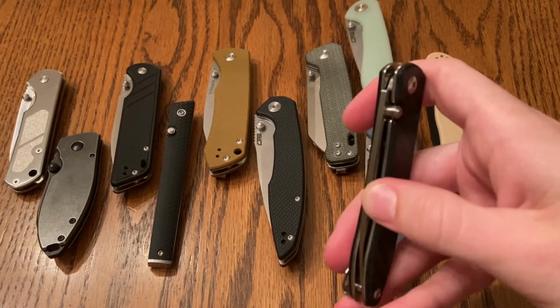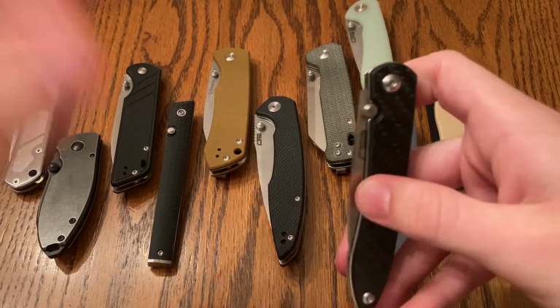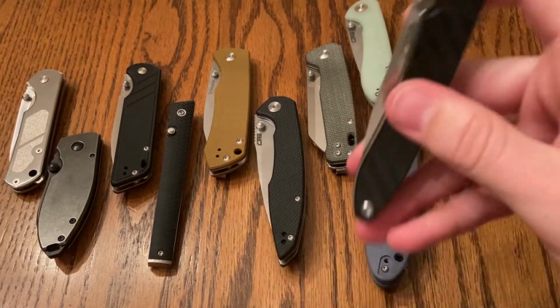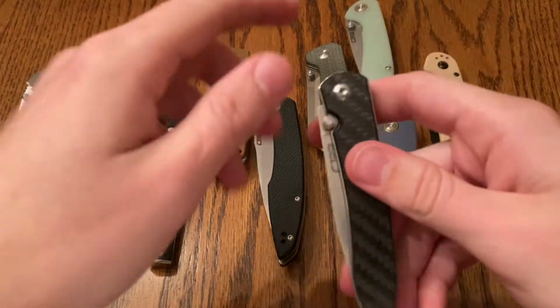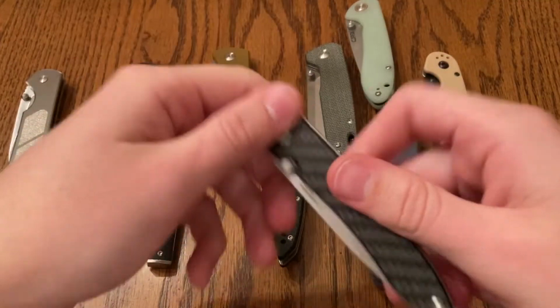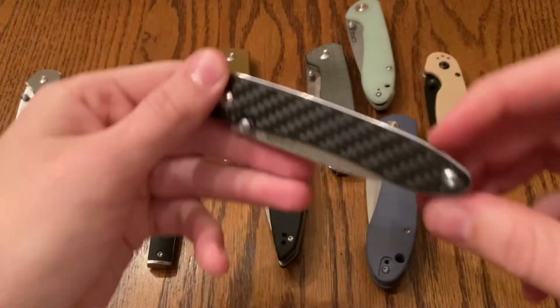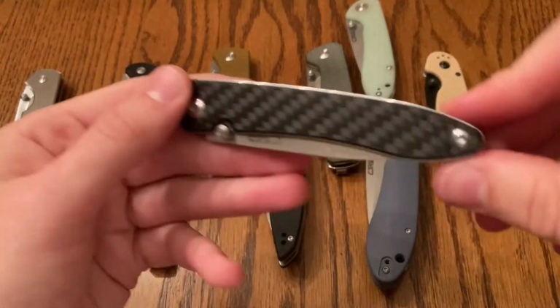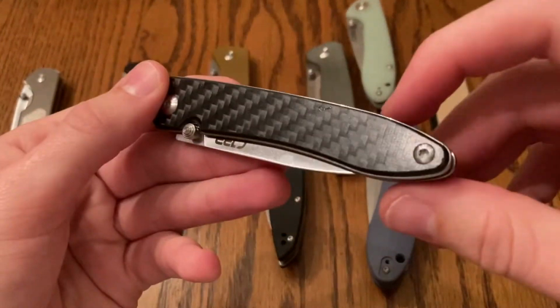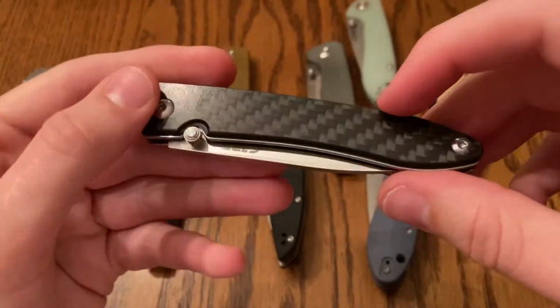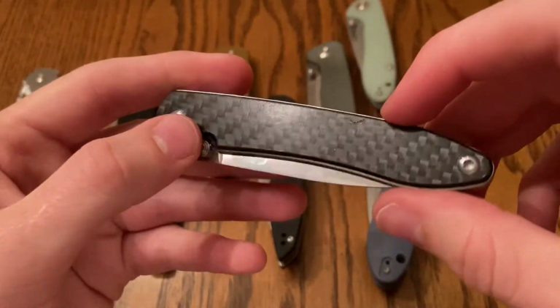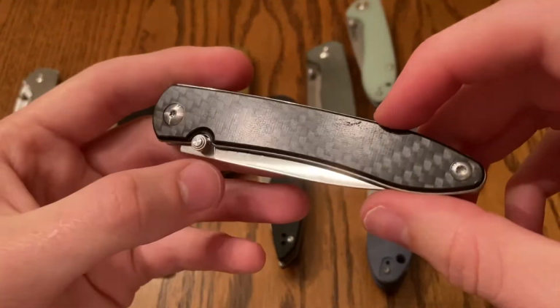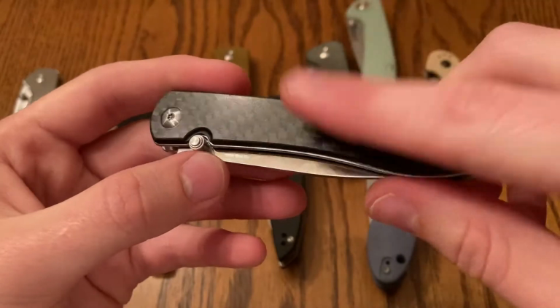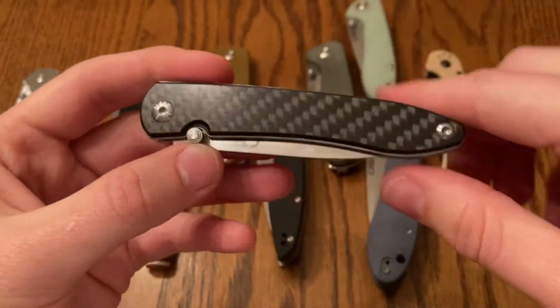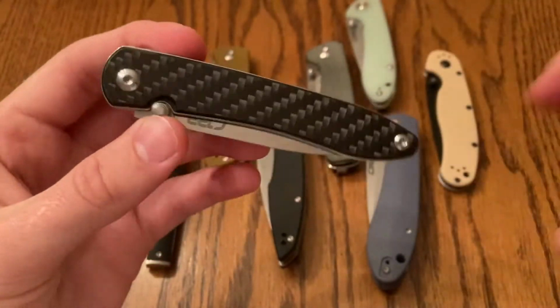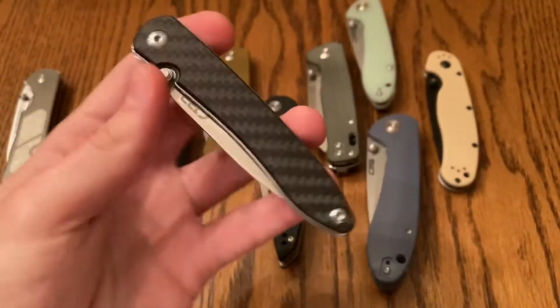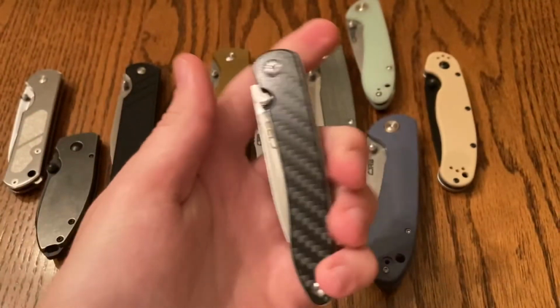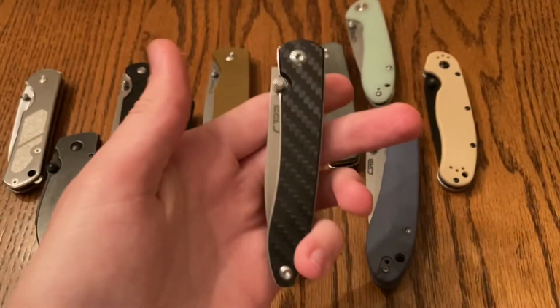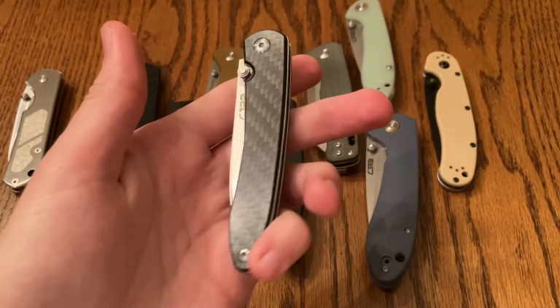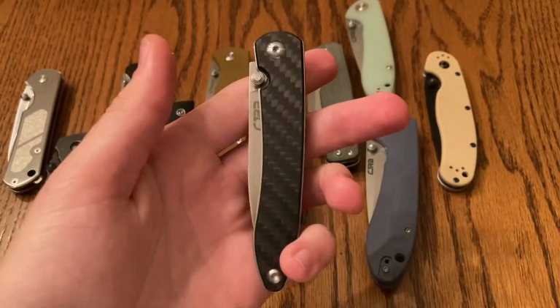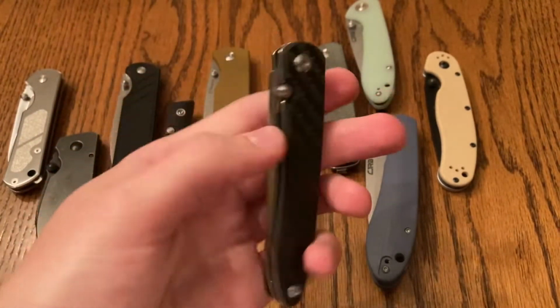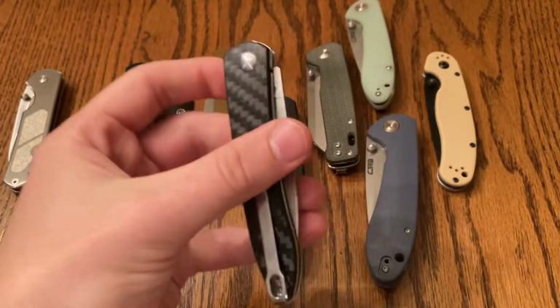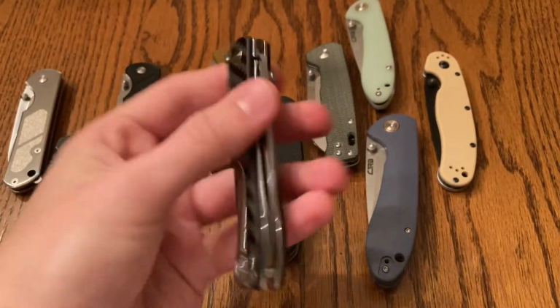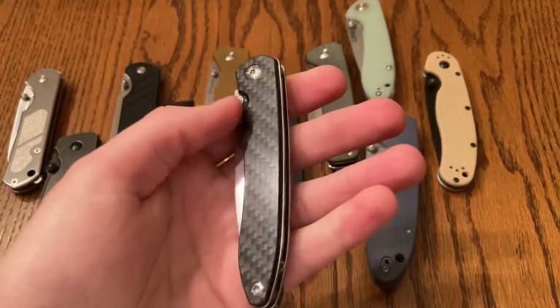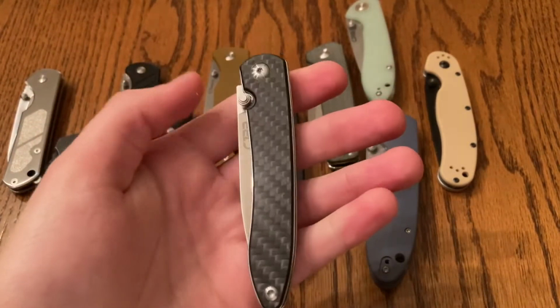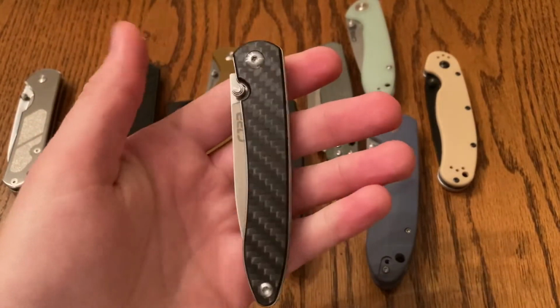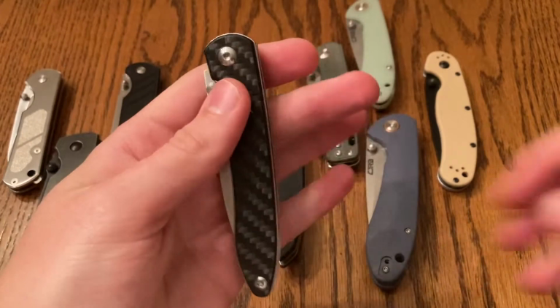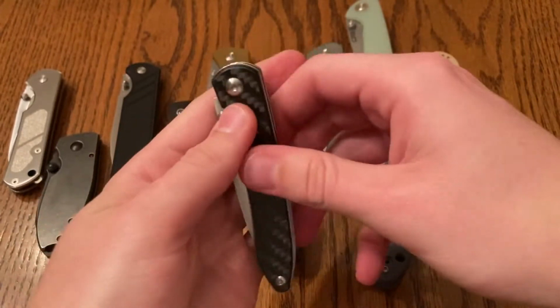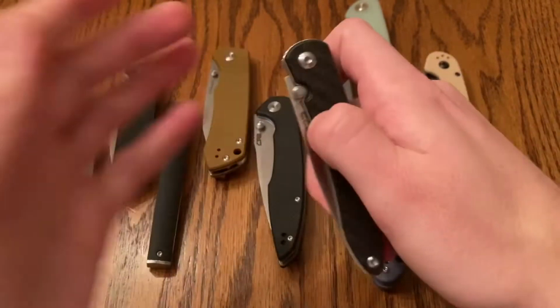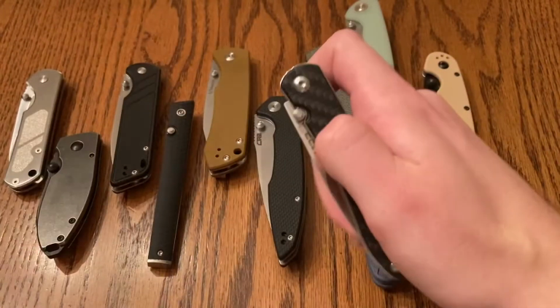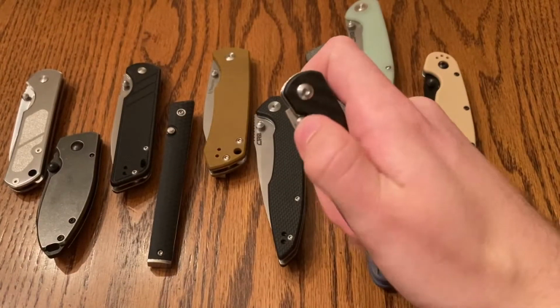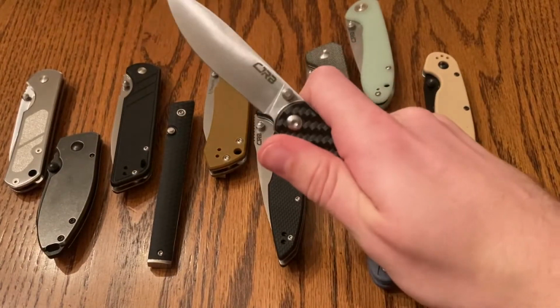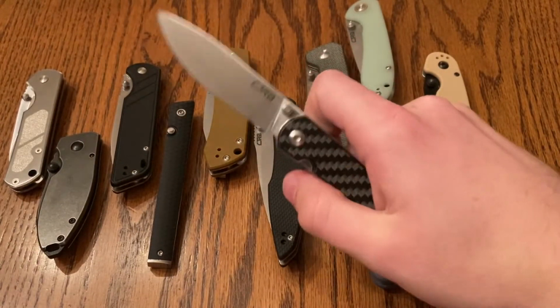I'm just going off the rocker with my stats on steel — I don't actually know. But yes, this is my favorite of all of the budget thumb stud opening knives.